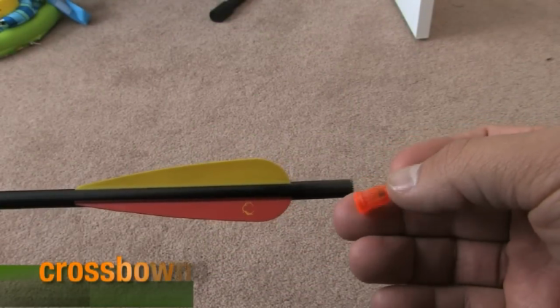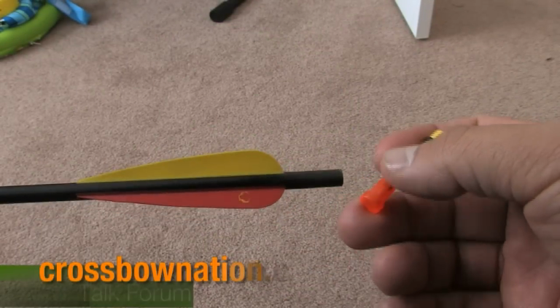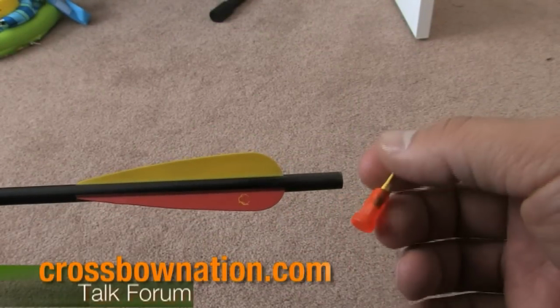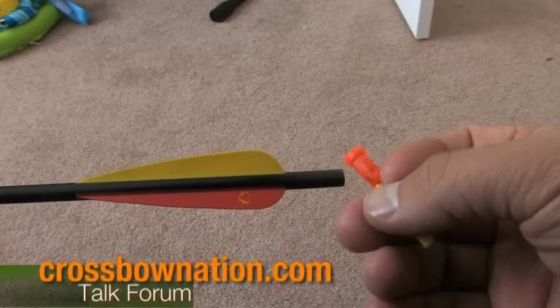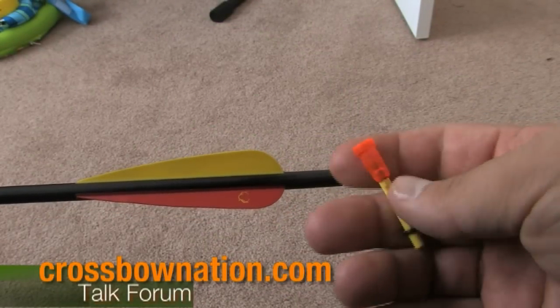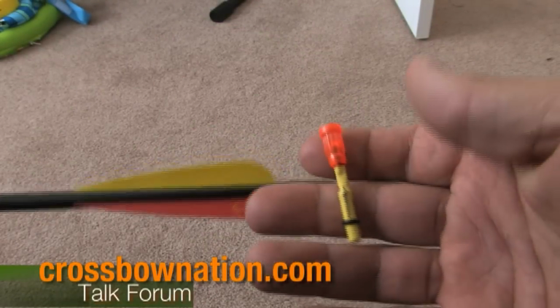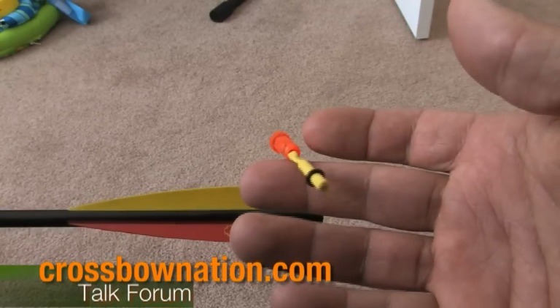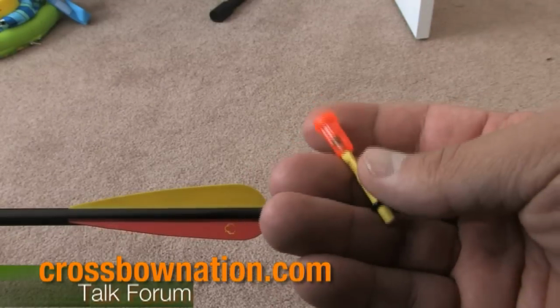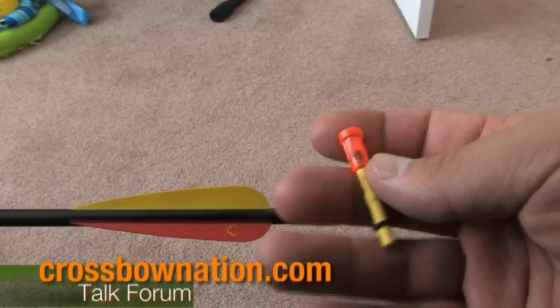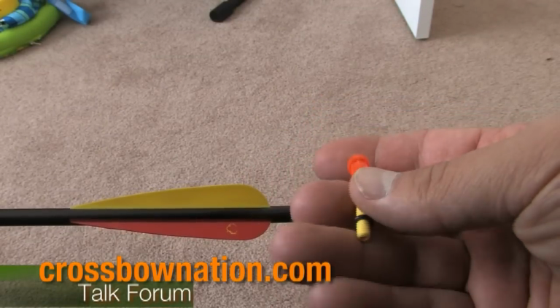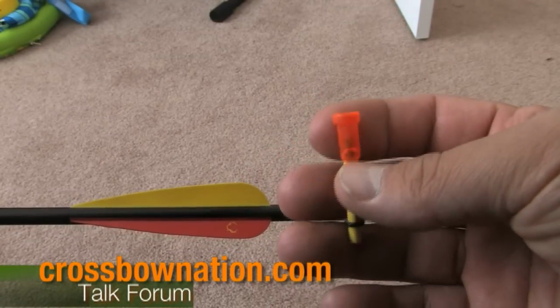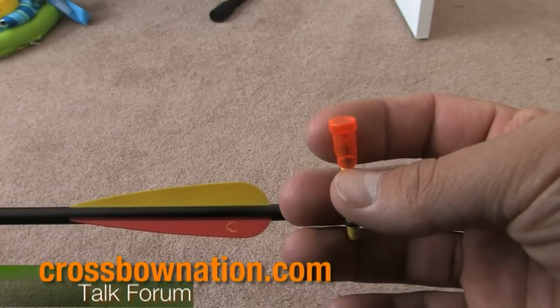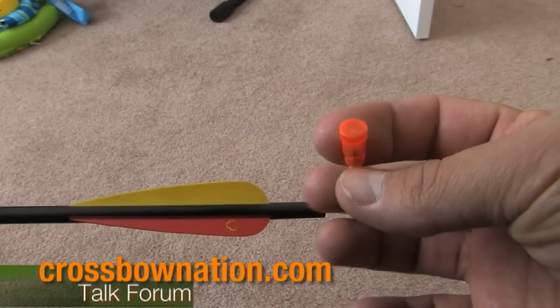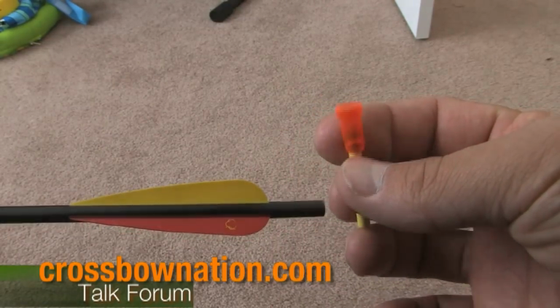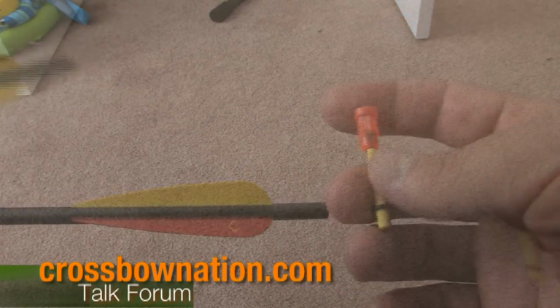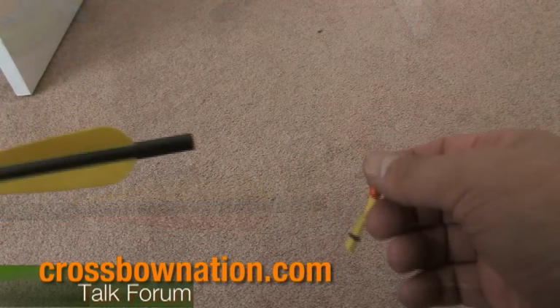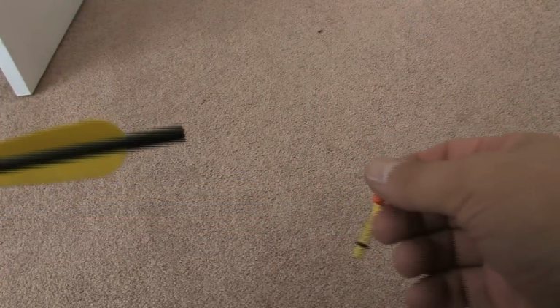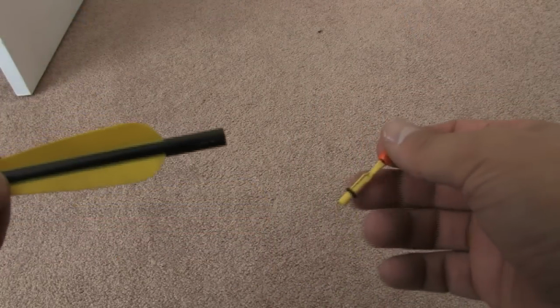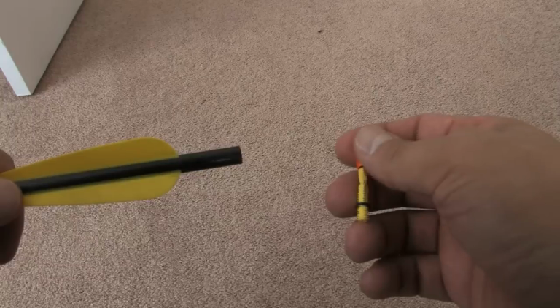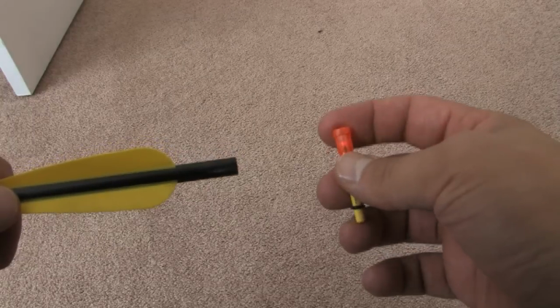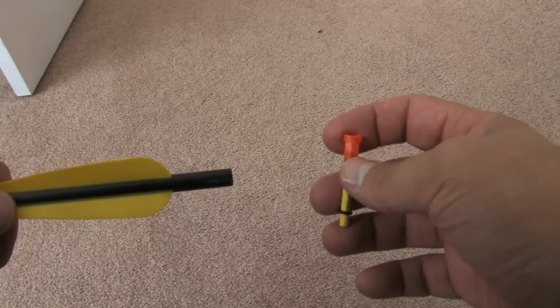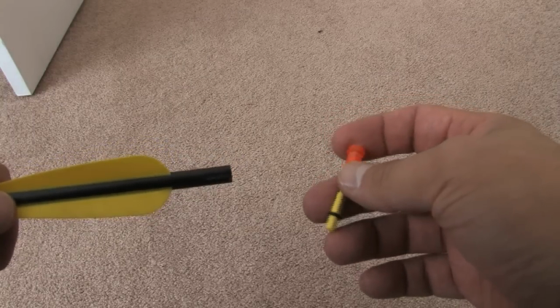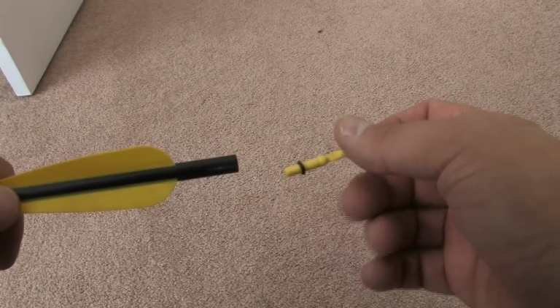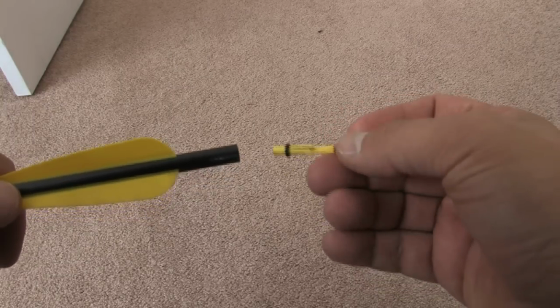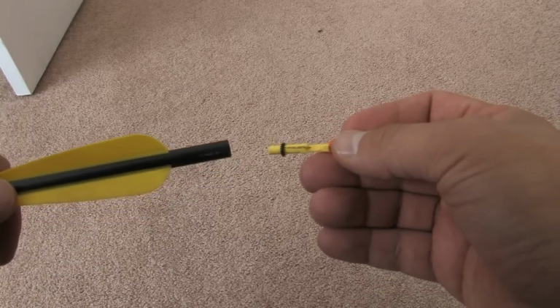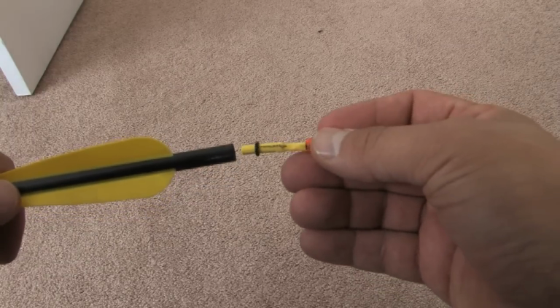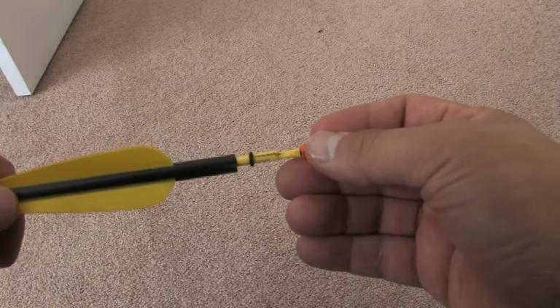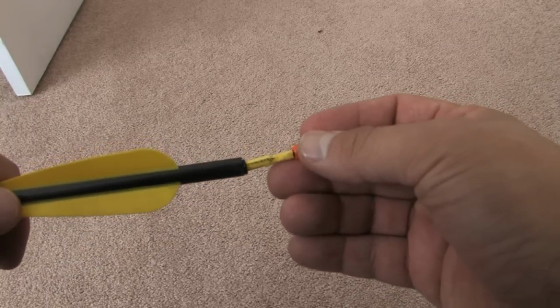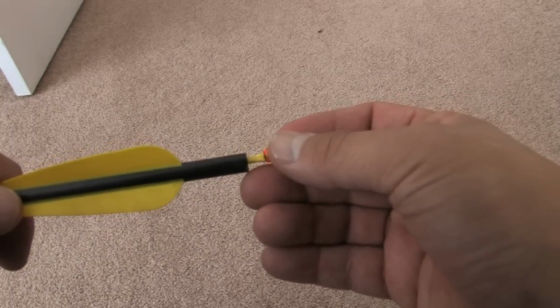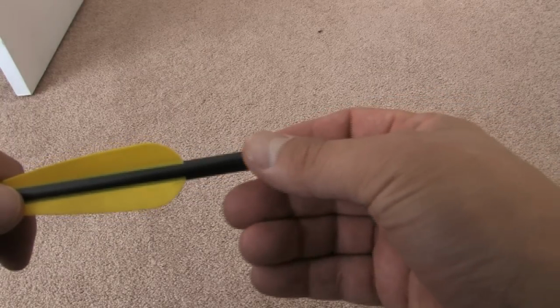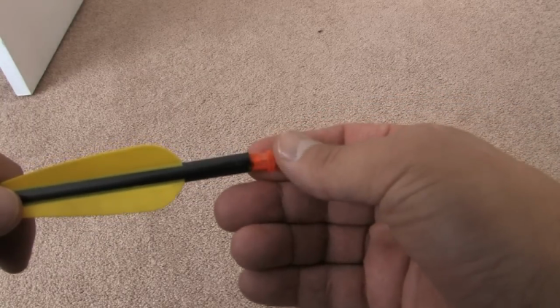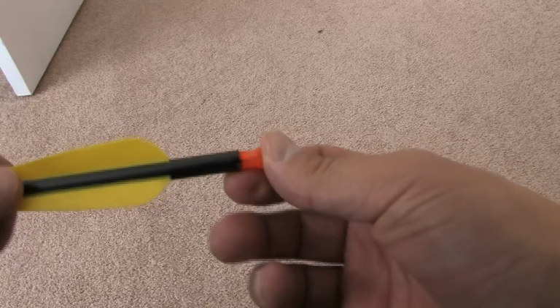Today we're going to be talking about a lighted knock product from Easton called the Tracer Knock. Here's how we install the knock — you just slide it in the rear of the shaft and press it in.